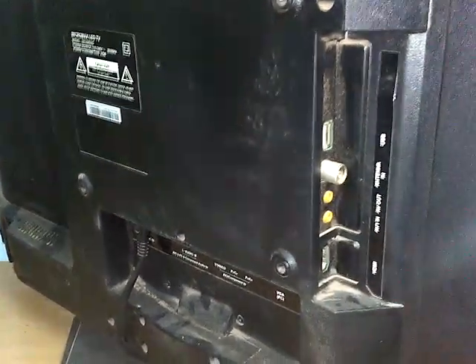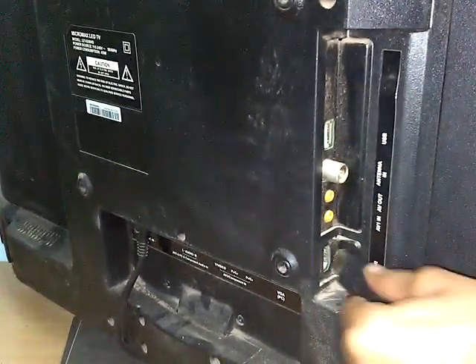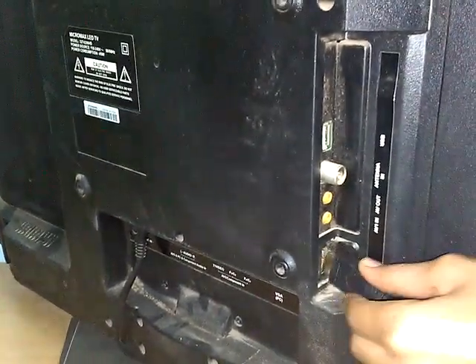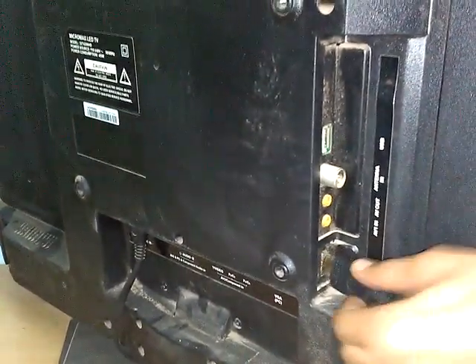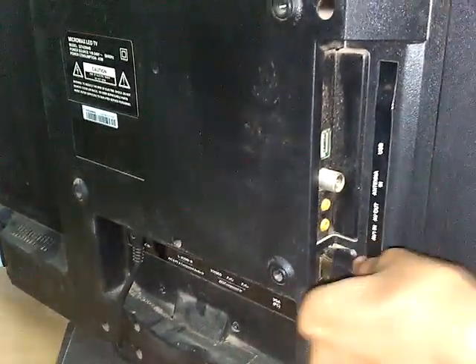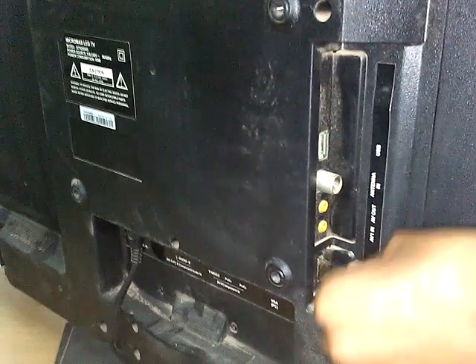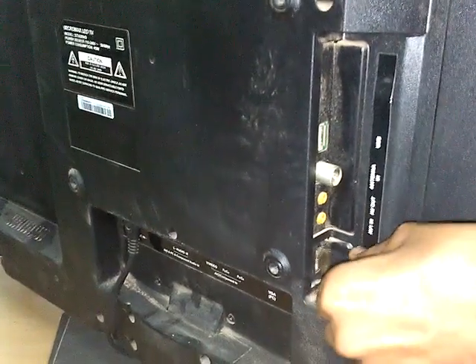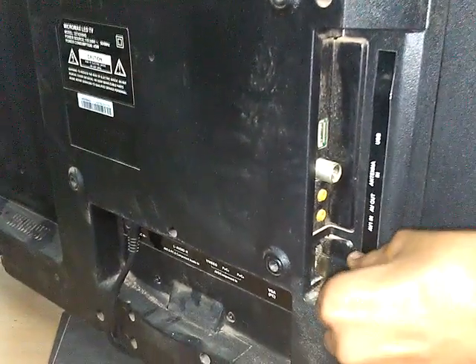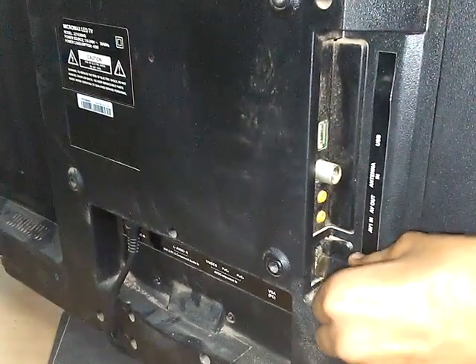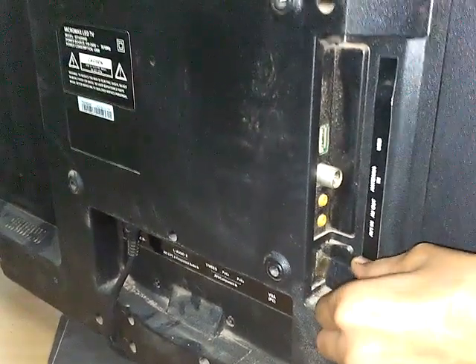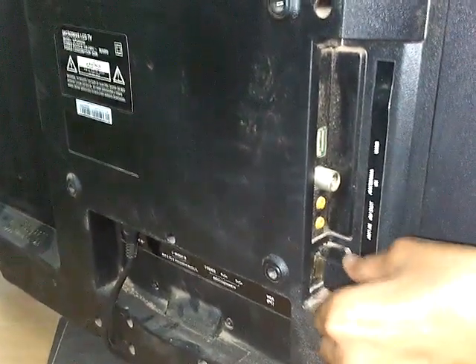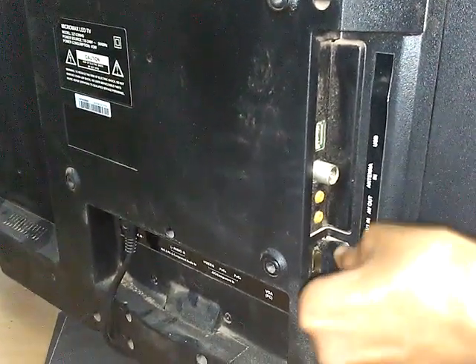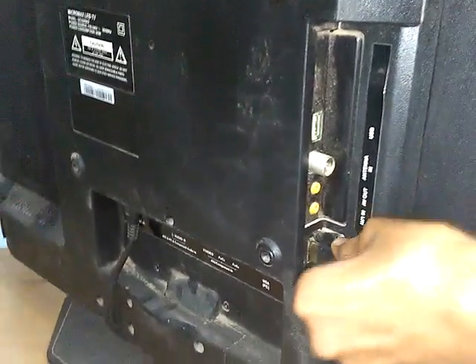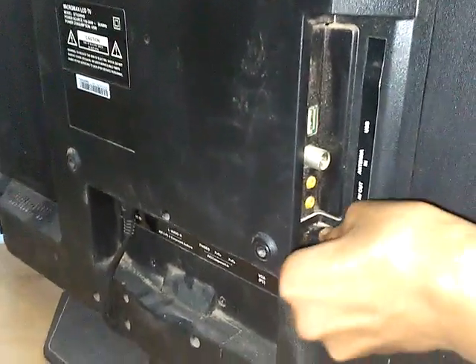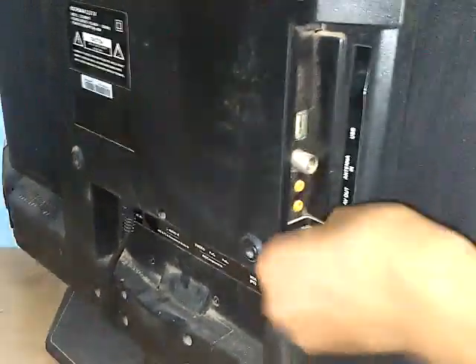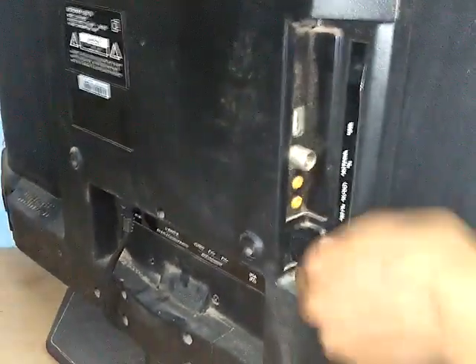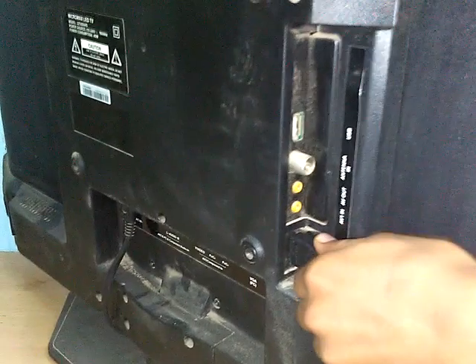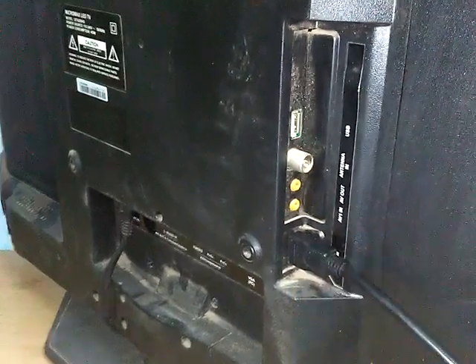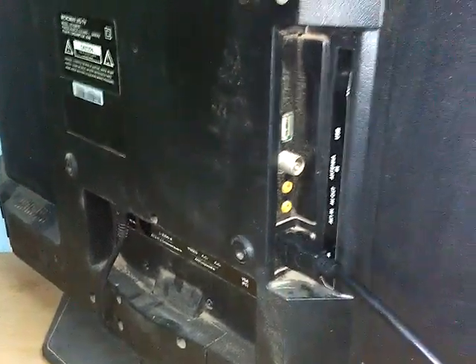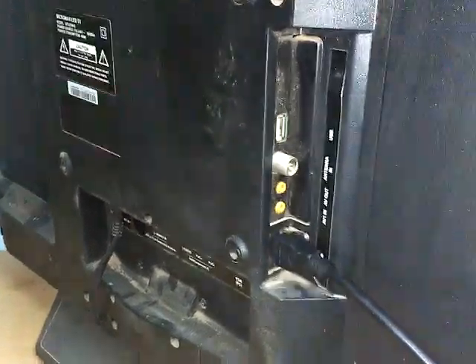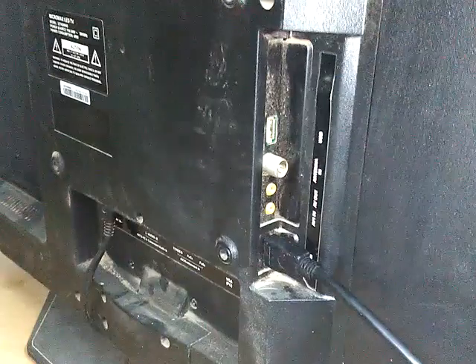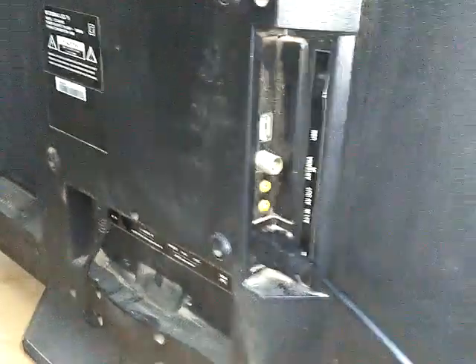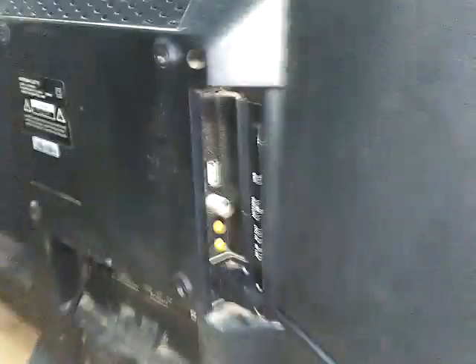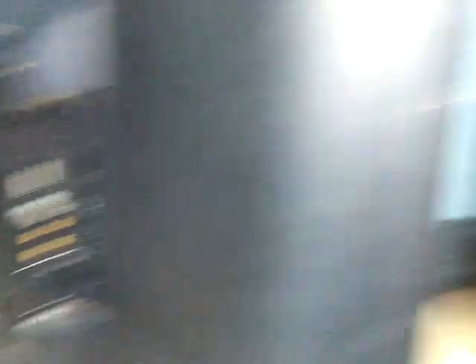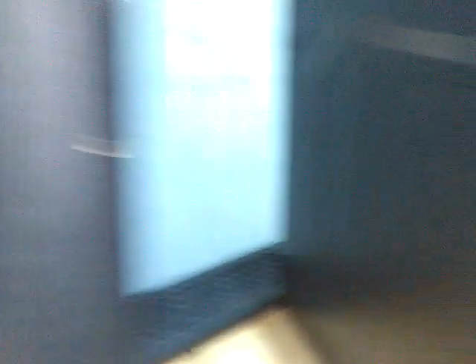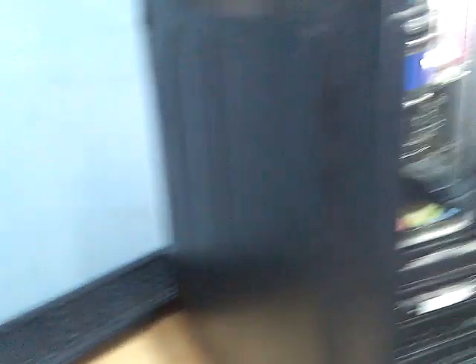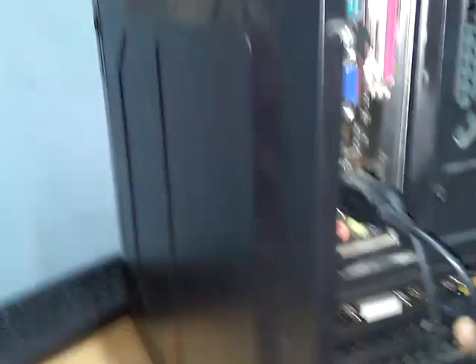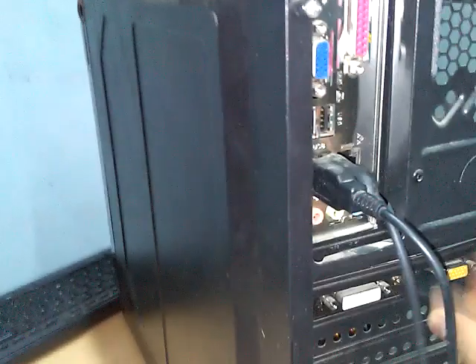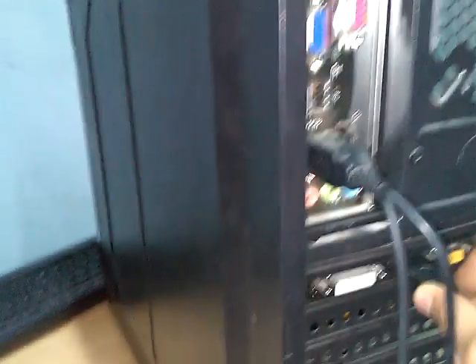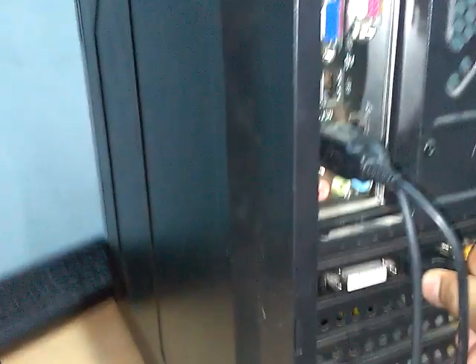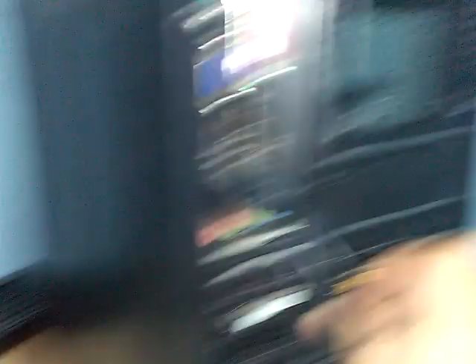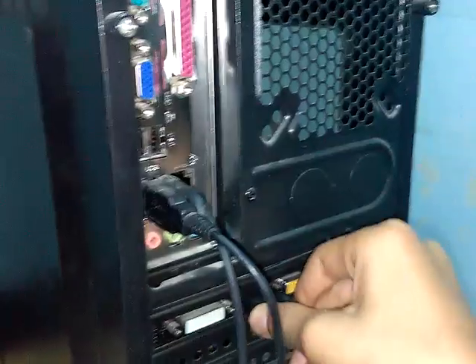If the cable does not go in, put it in reverse and try again. You will feel a click sound — a tick tick — when it is properly connected.